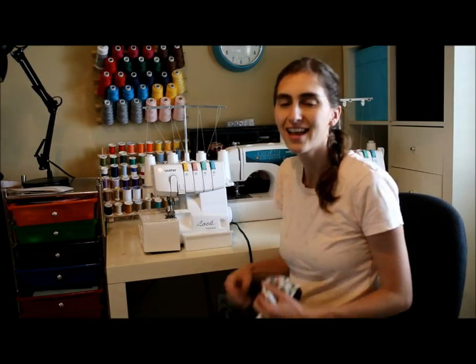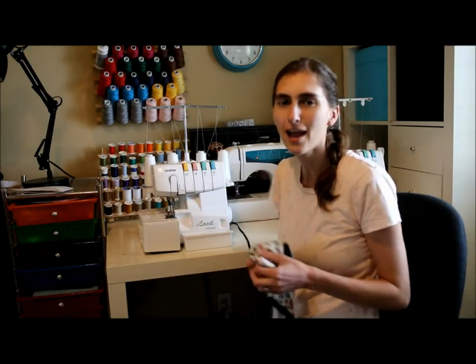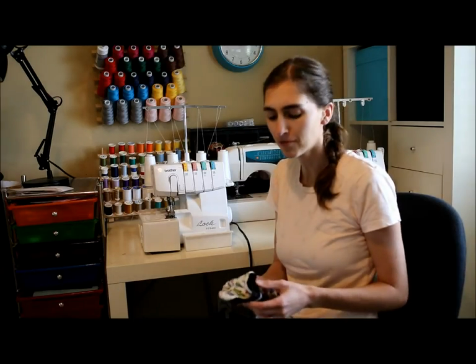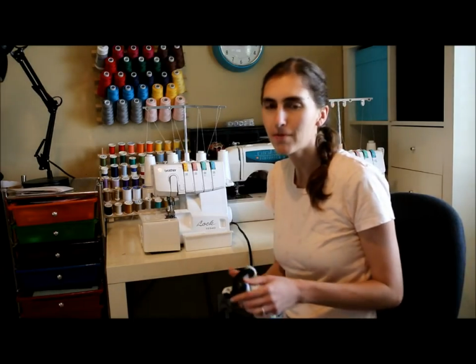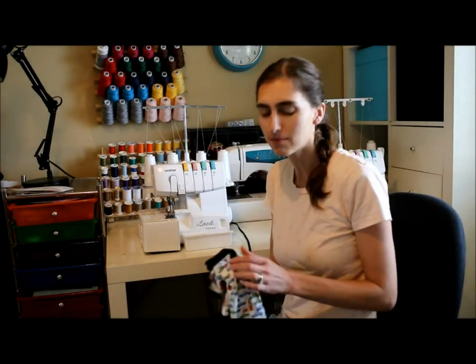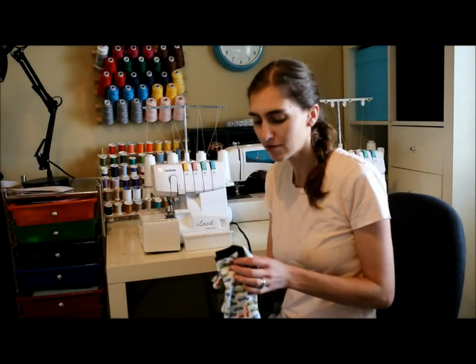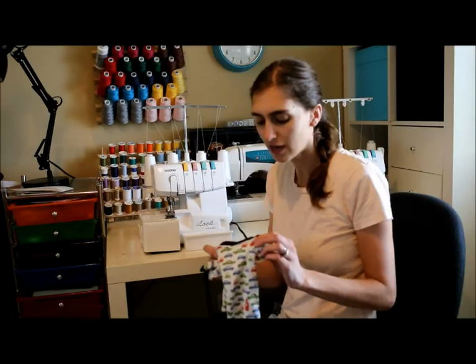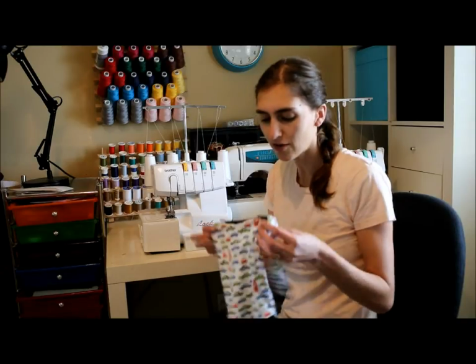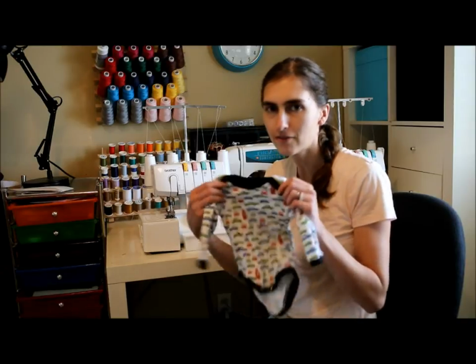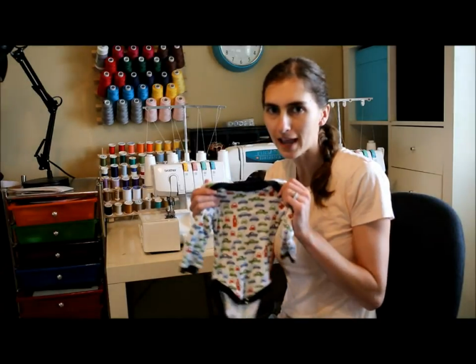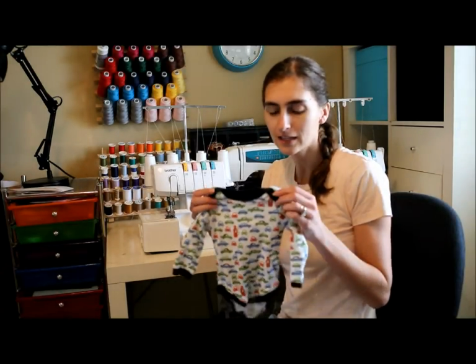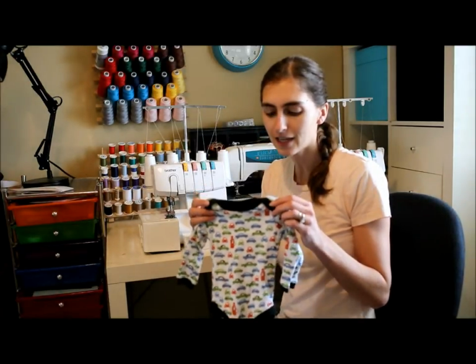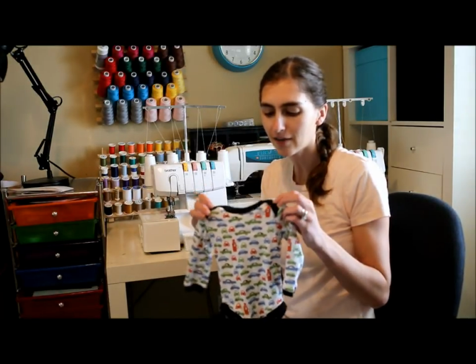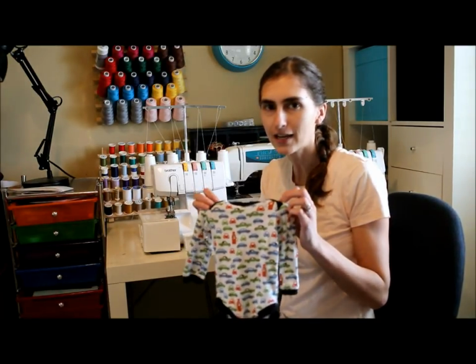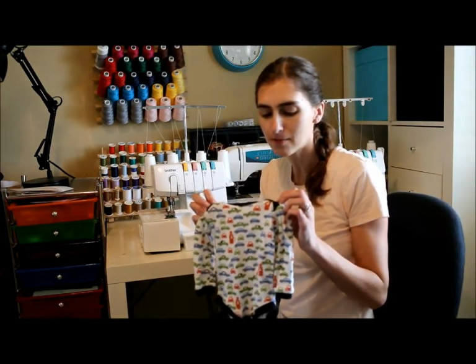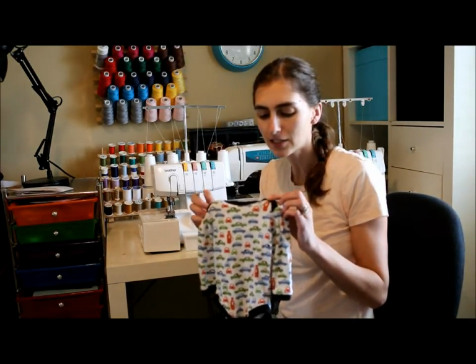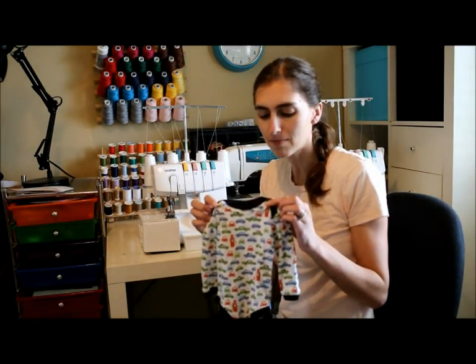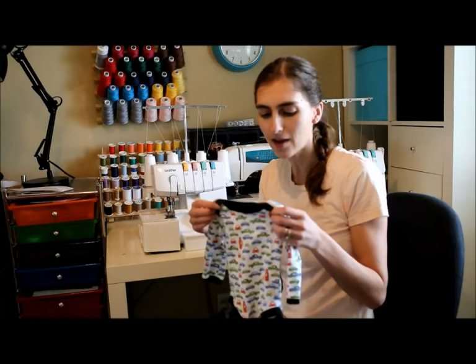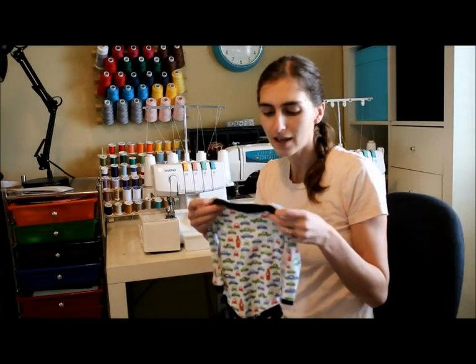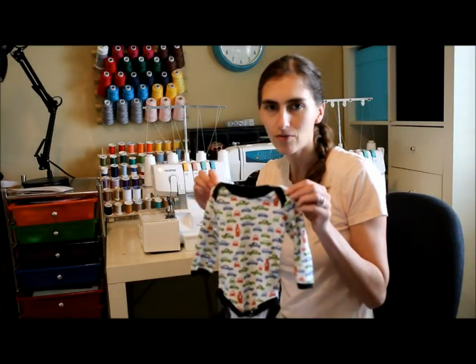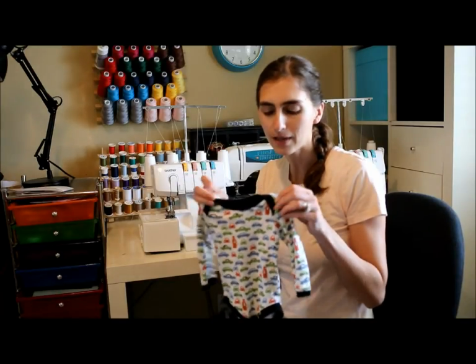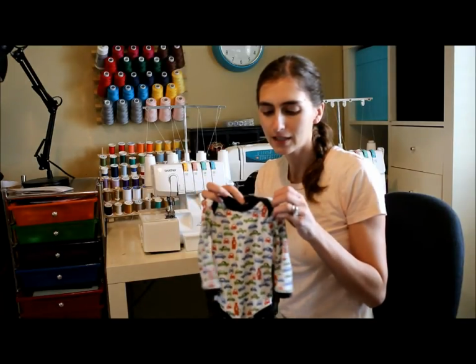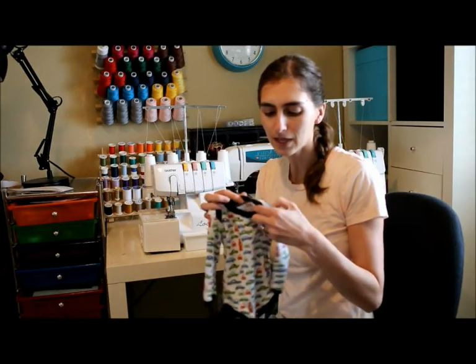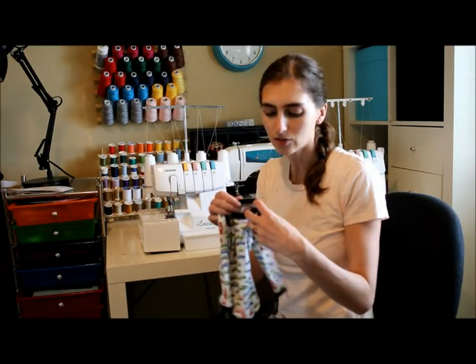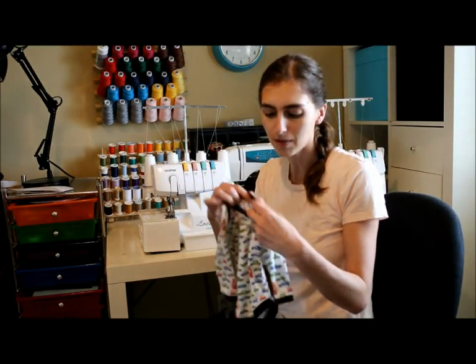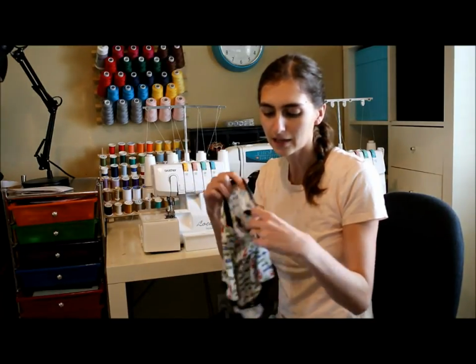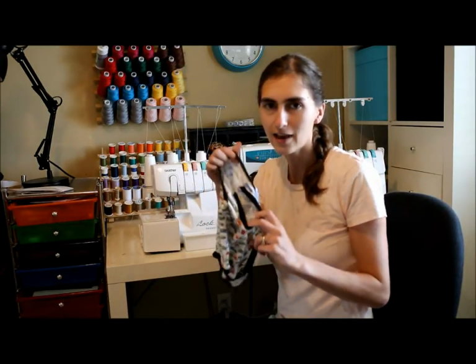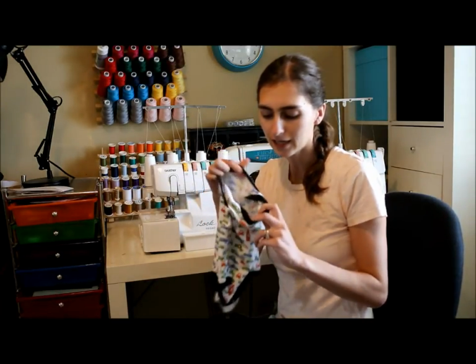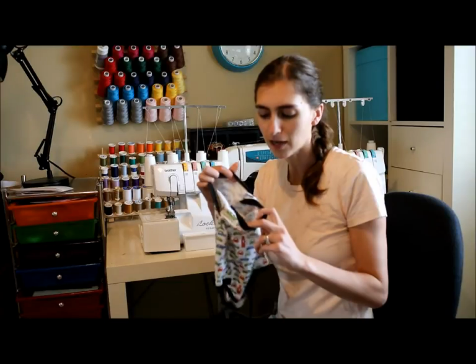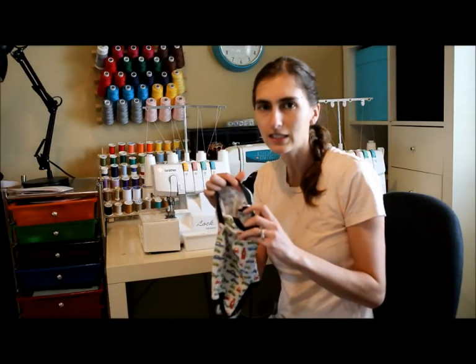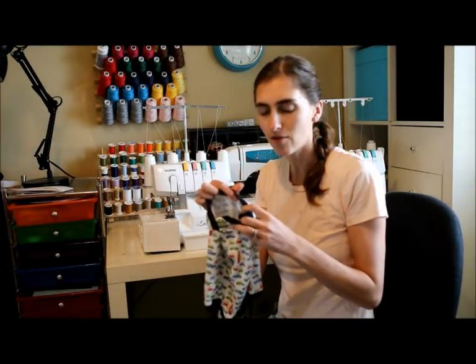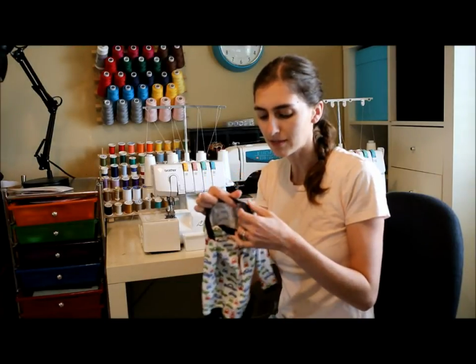Hi, I'm Amy from Peekaboo Pattern Shop. Today we're going to learn how to sew an envelope neck. This is the type of neckline you'll find on a bodysuit or a baby gown. It has overlapping seams at the shoulders and makes that head opening nice and wide so it's easy to get over the baby's head.